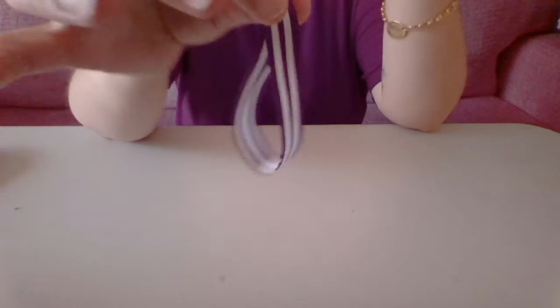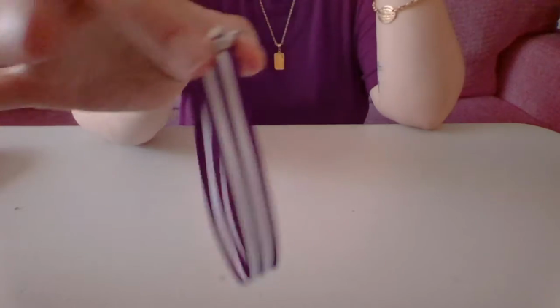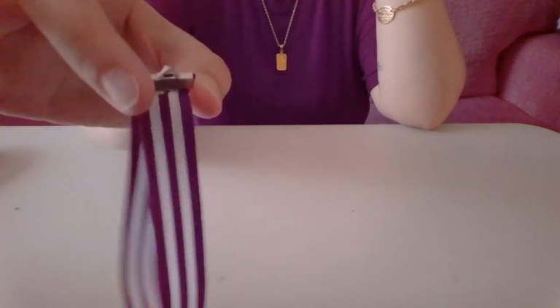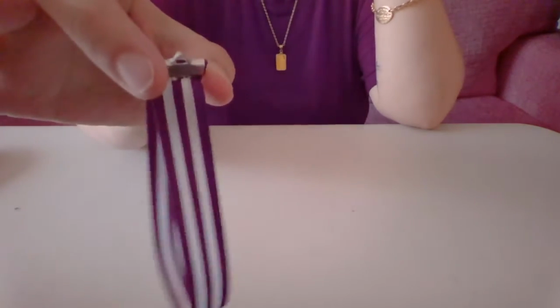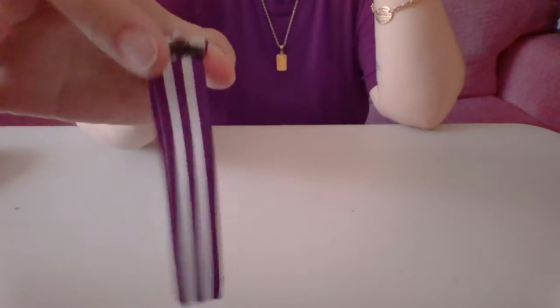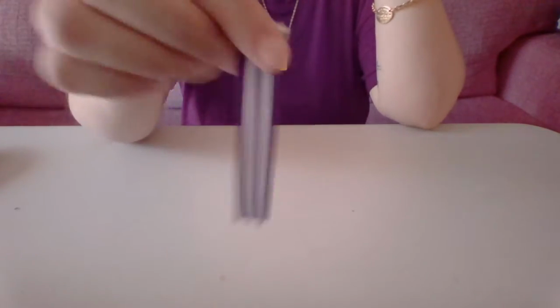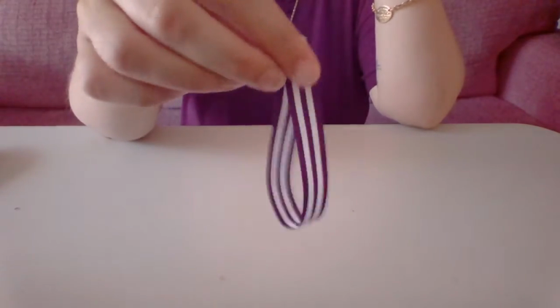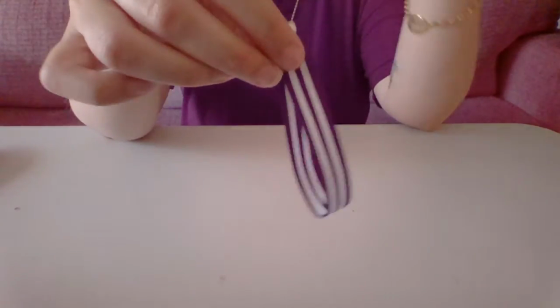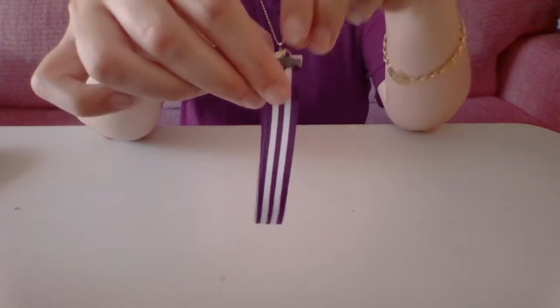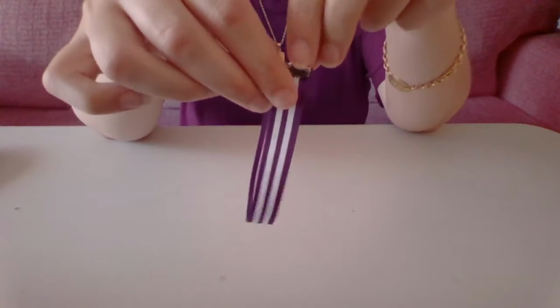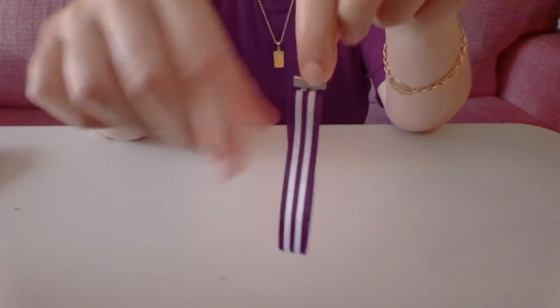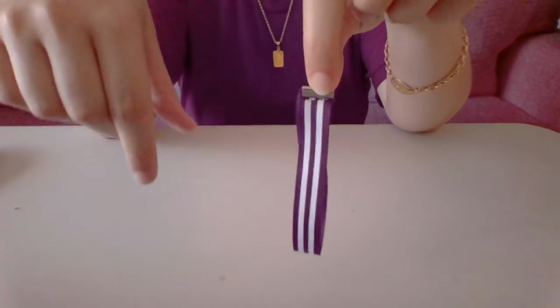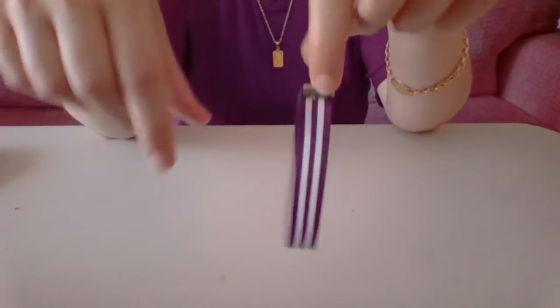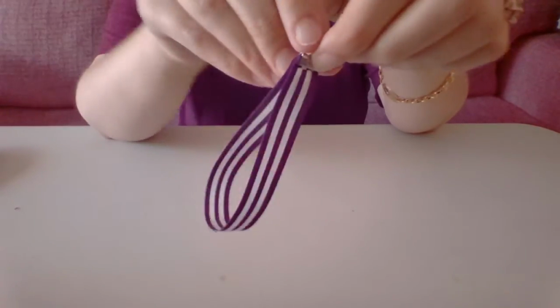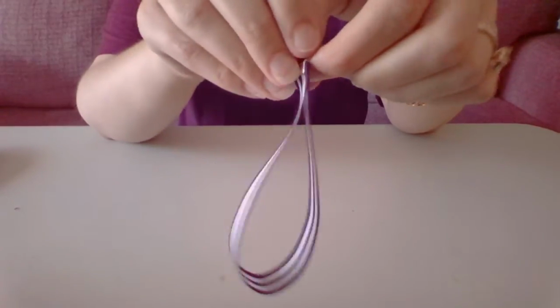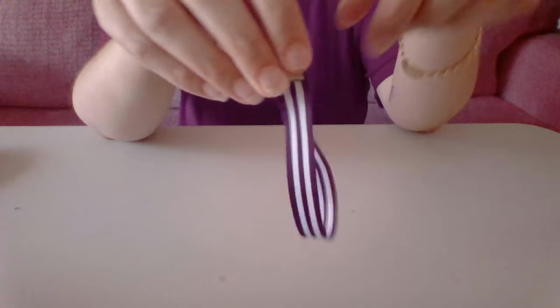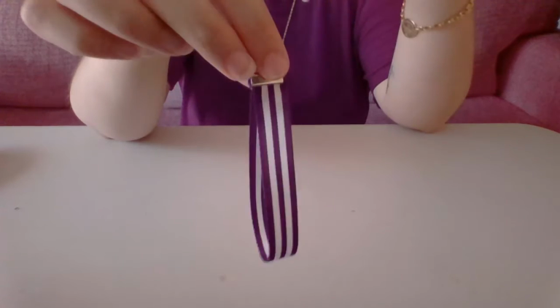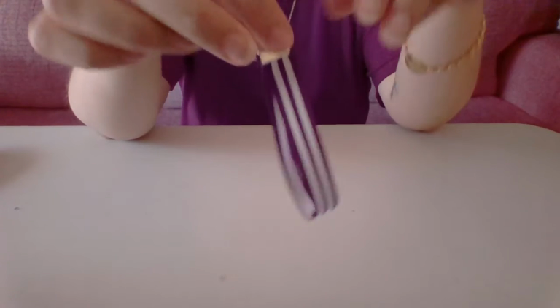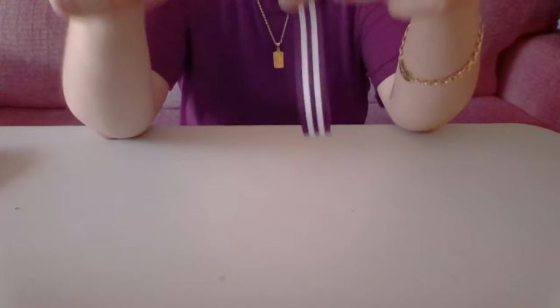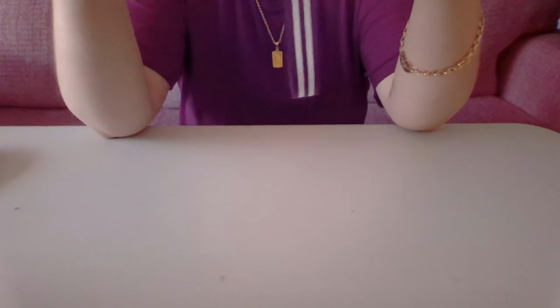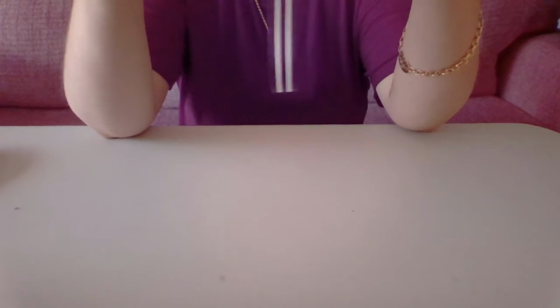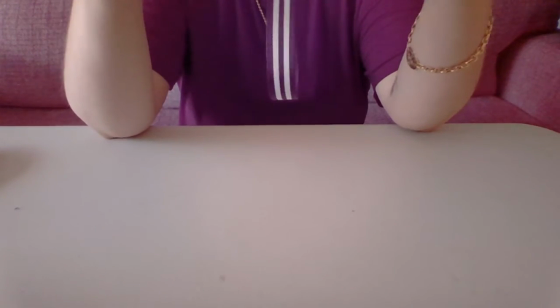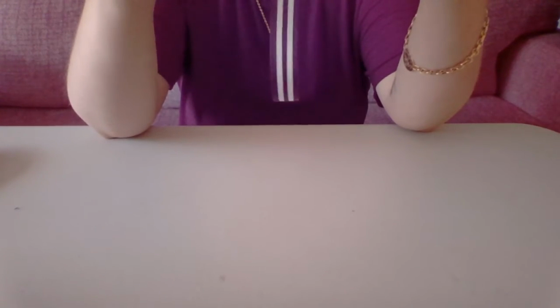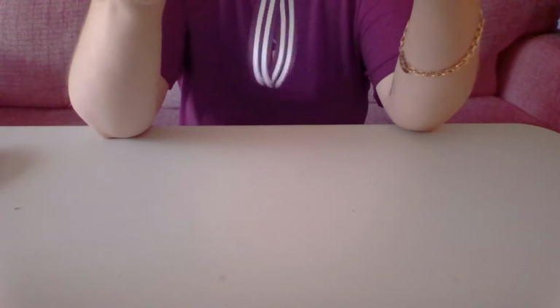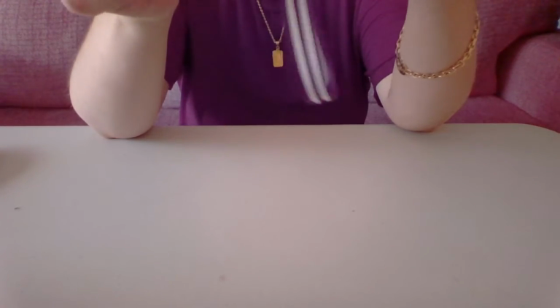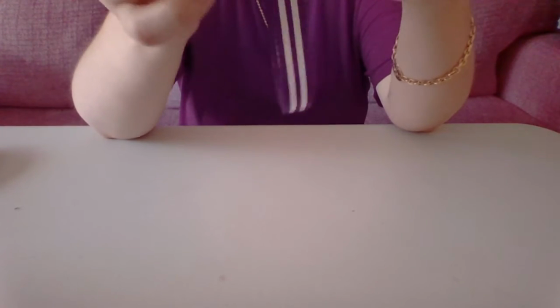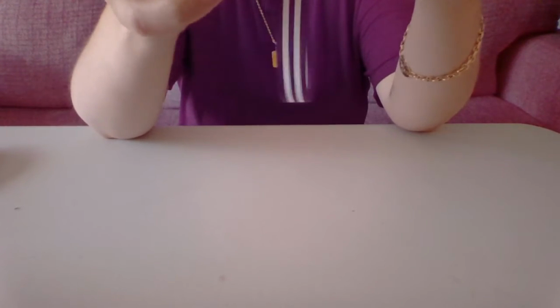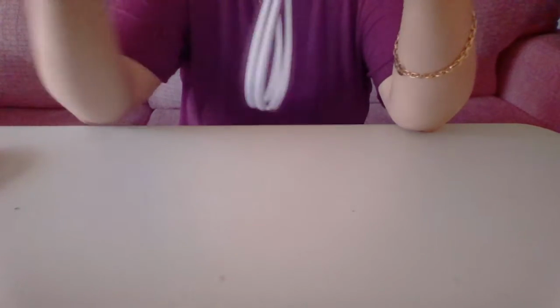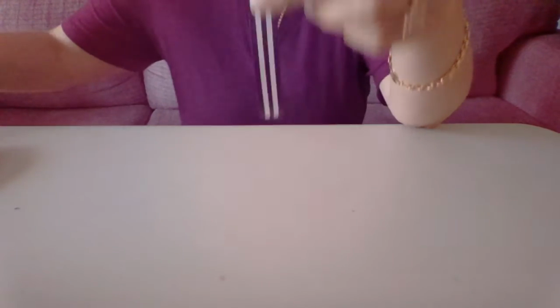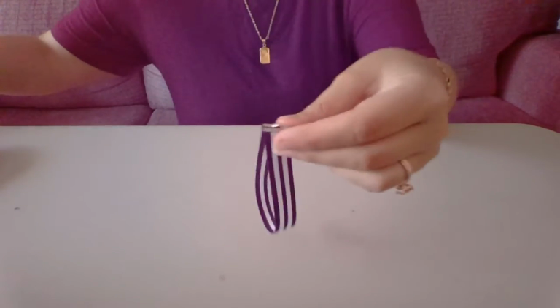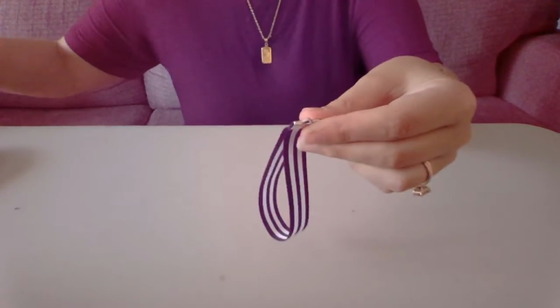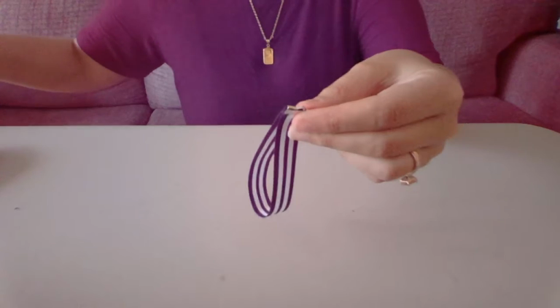So we're left with a nice loop with your clasp. And if there are any frizzies or anything, you can go ahead and cut those off.